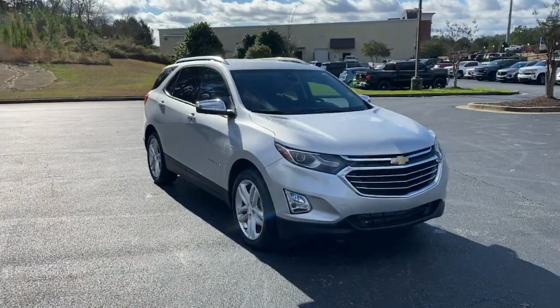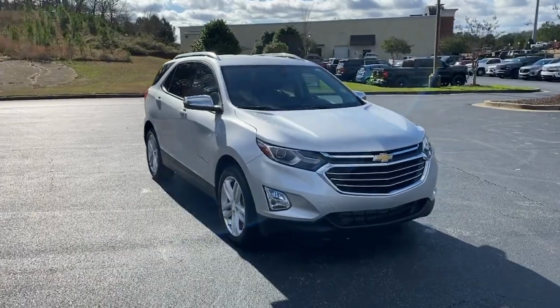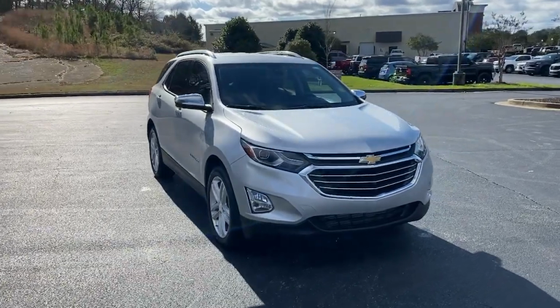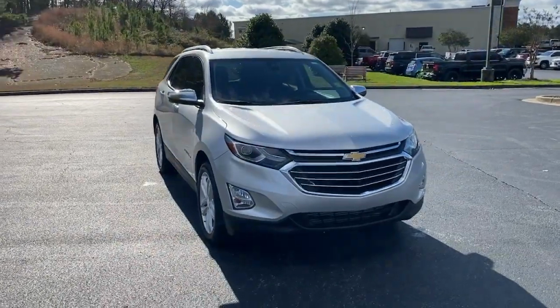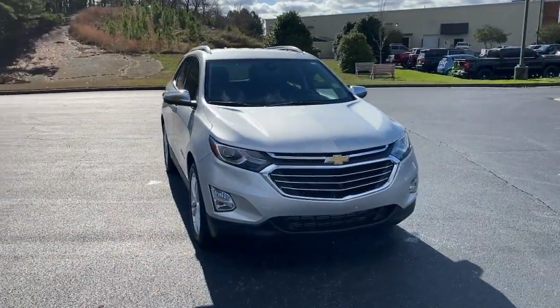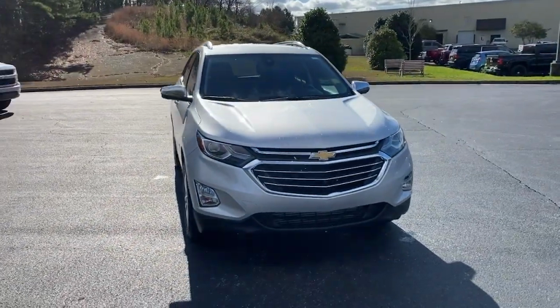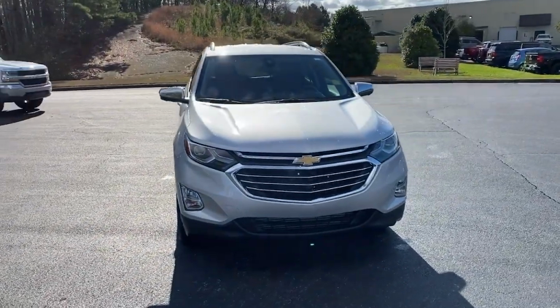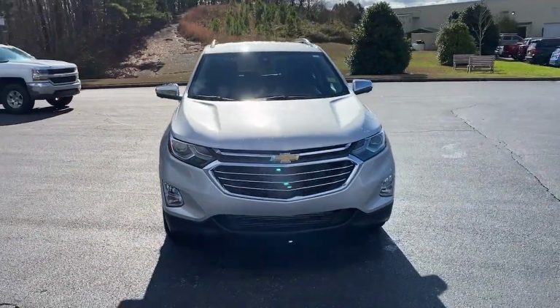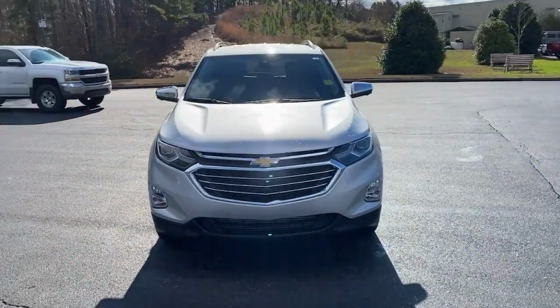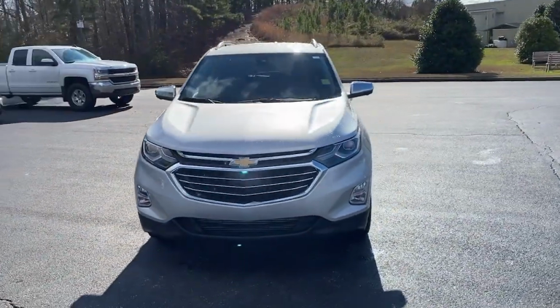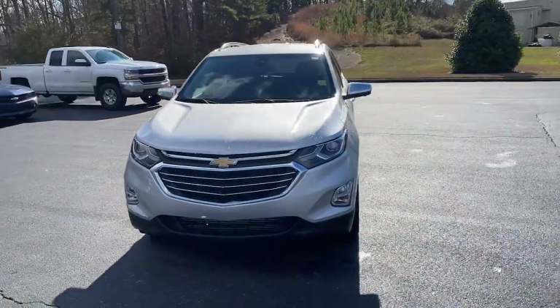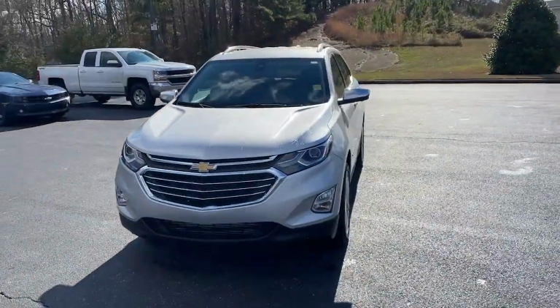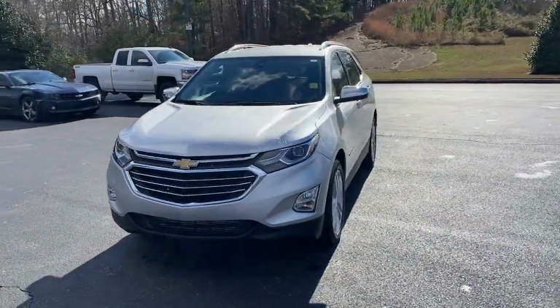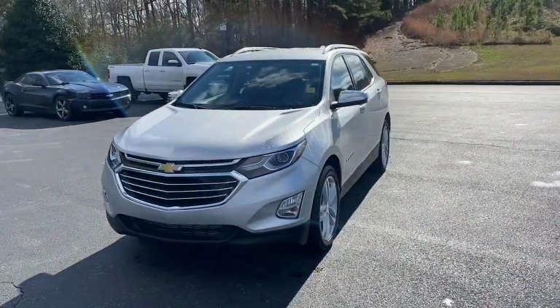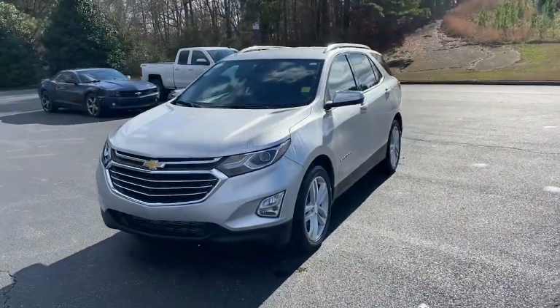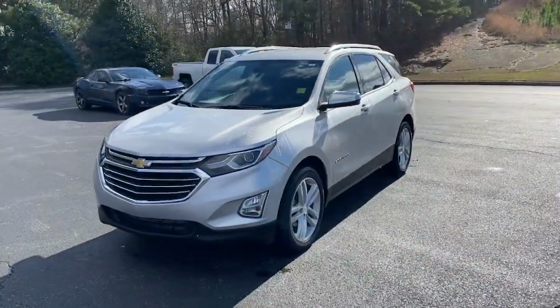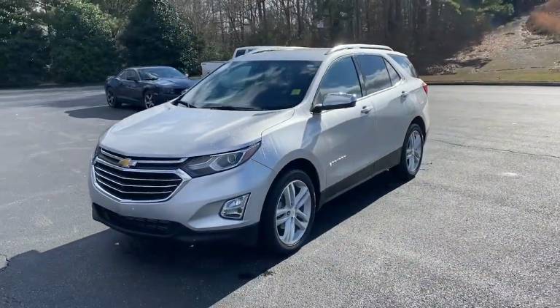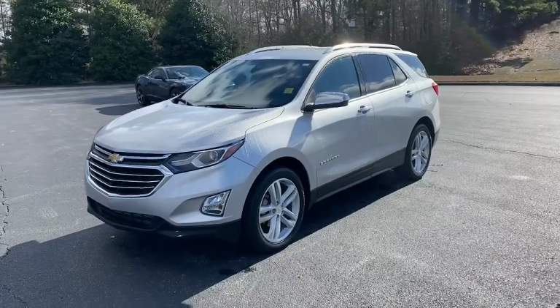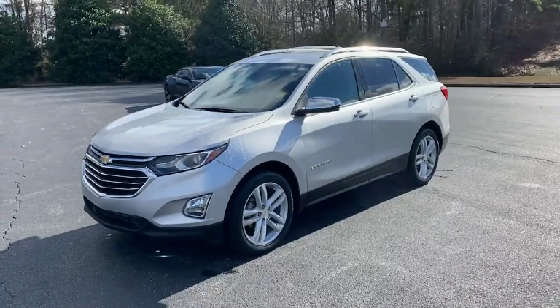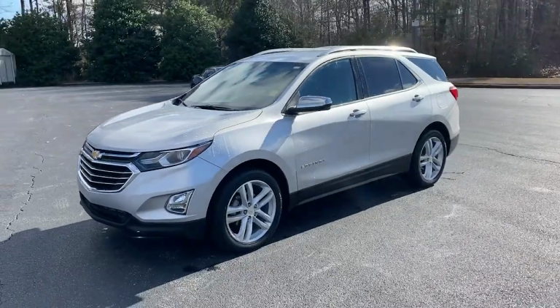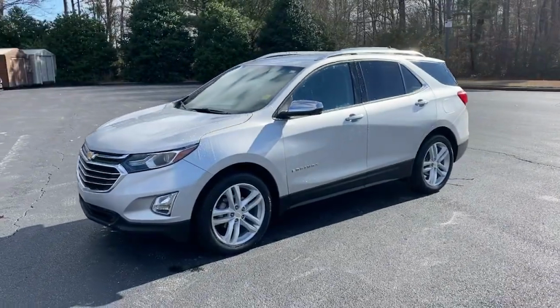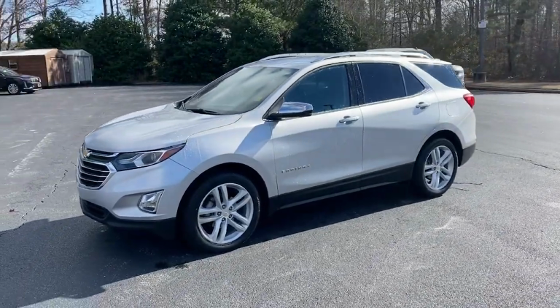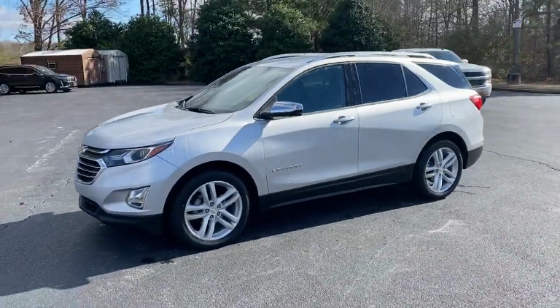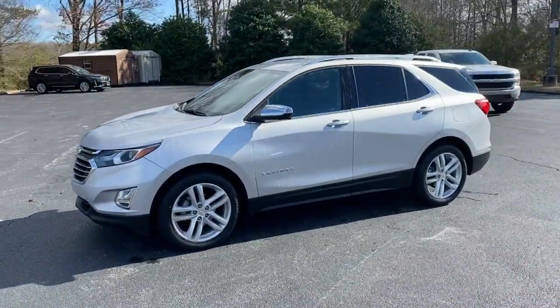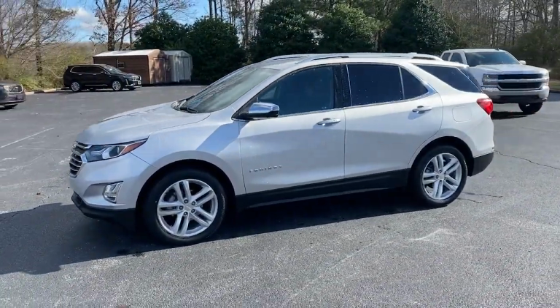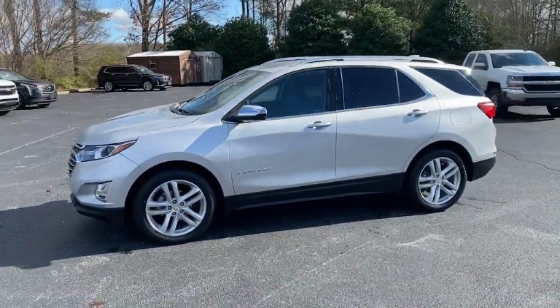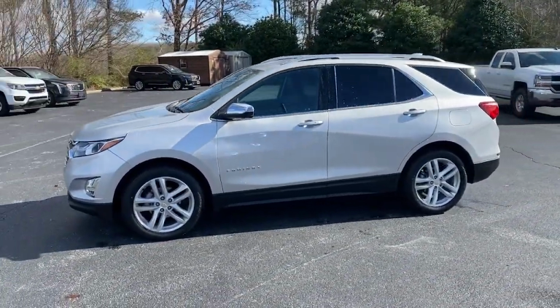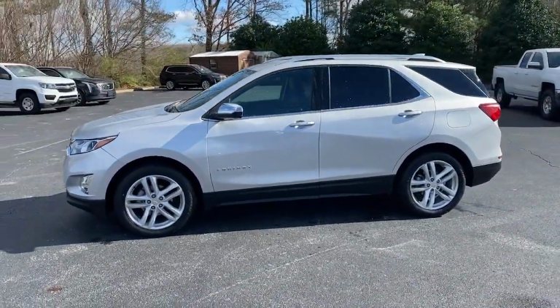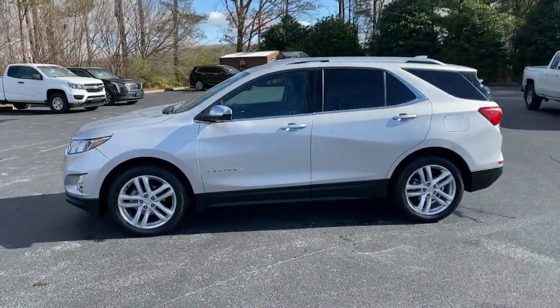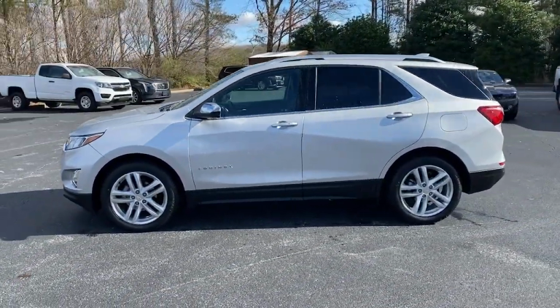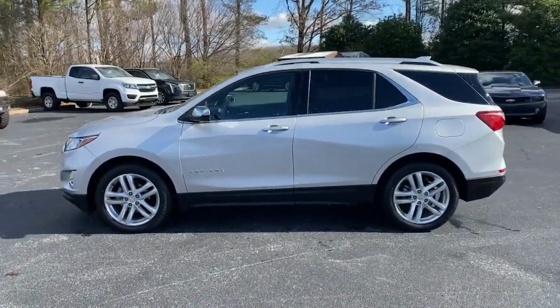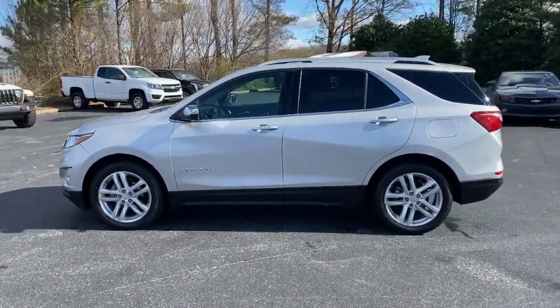Can you see yourself in the 2020 Chevrolet Equinox? This vehicle is an outstanding buy with fewer than 45,000 miles on the odometer.